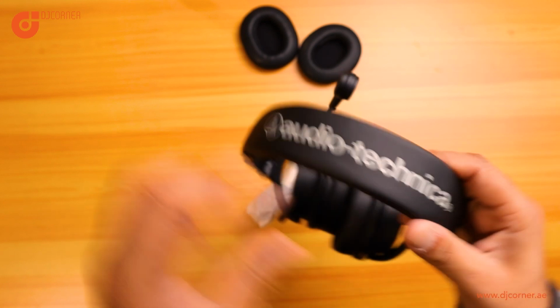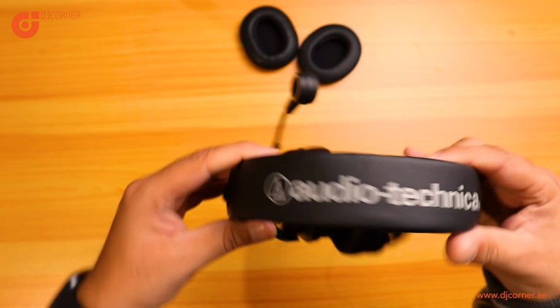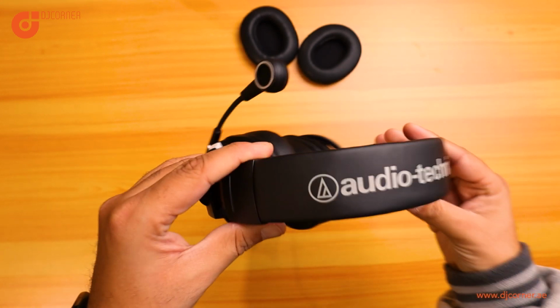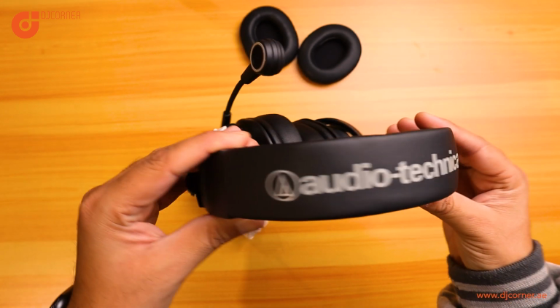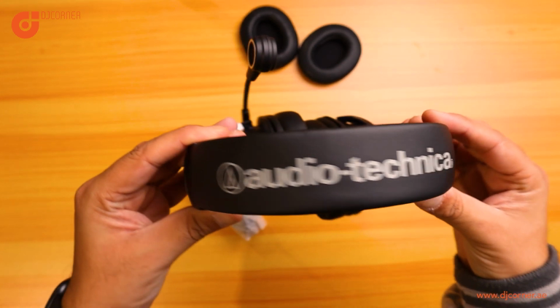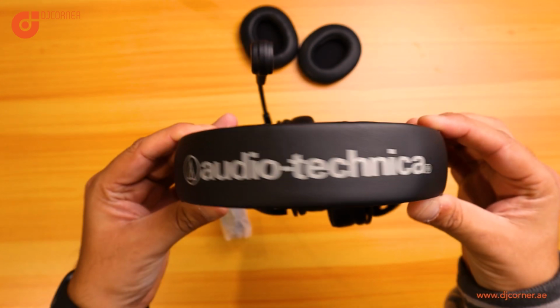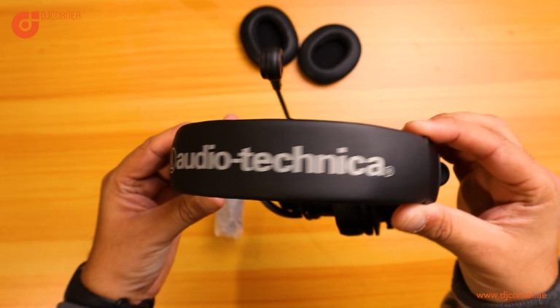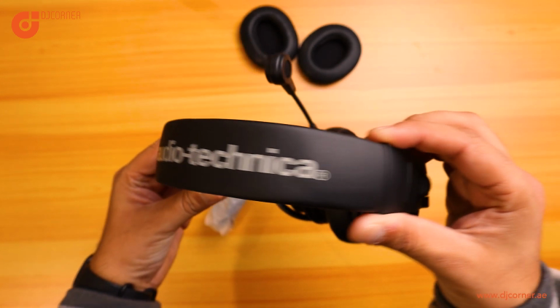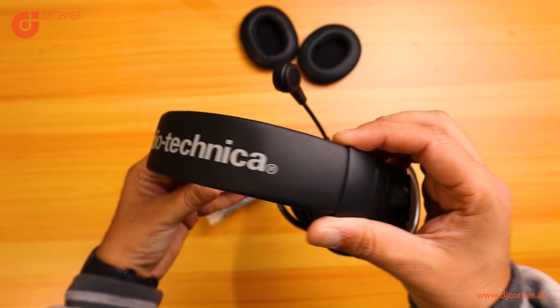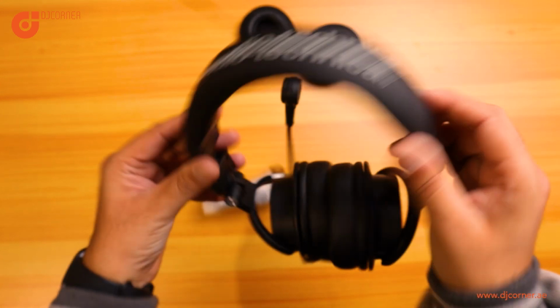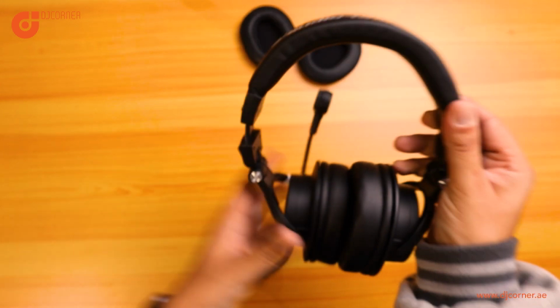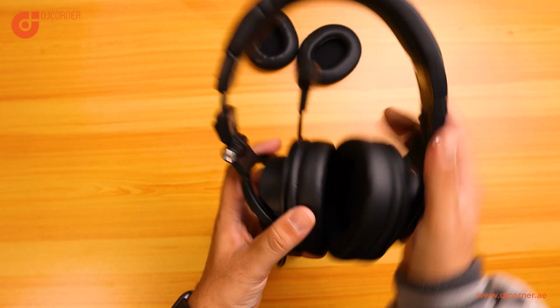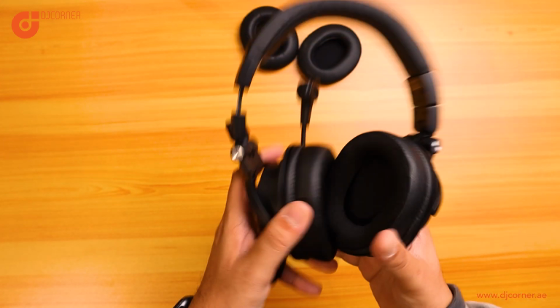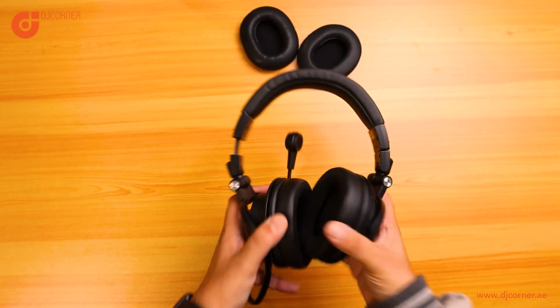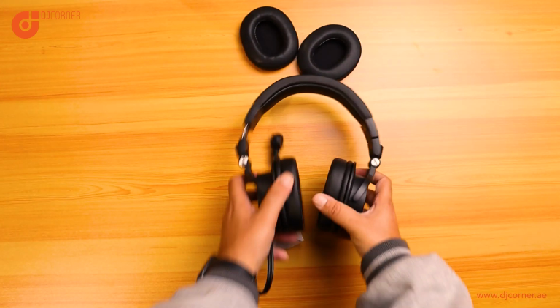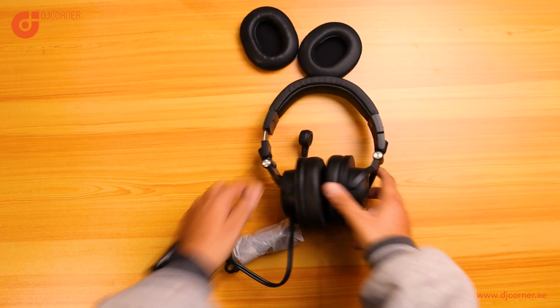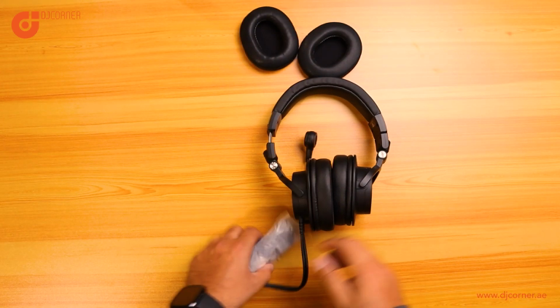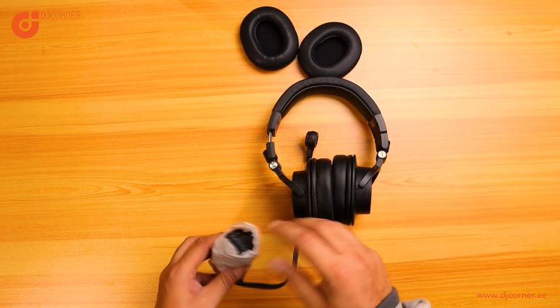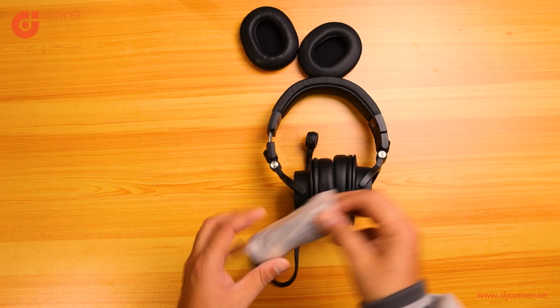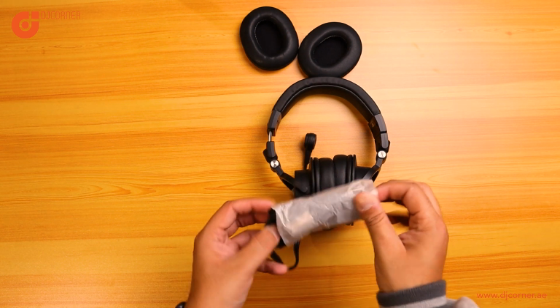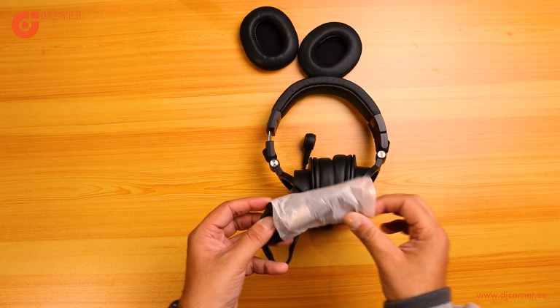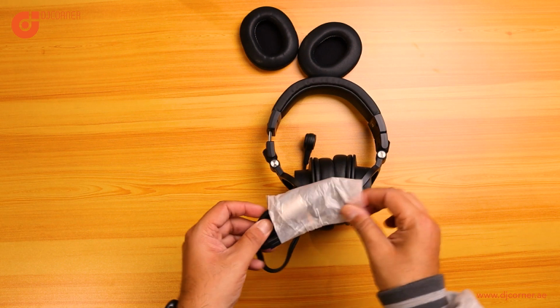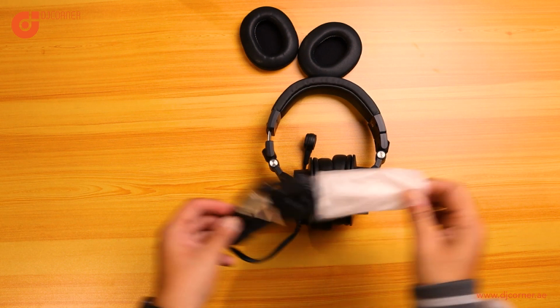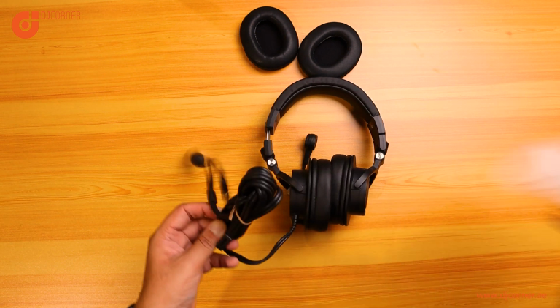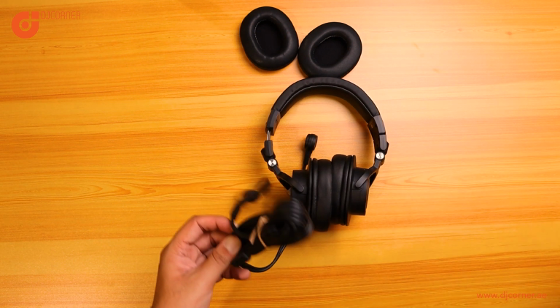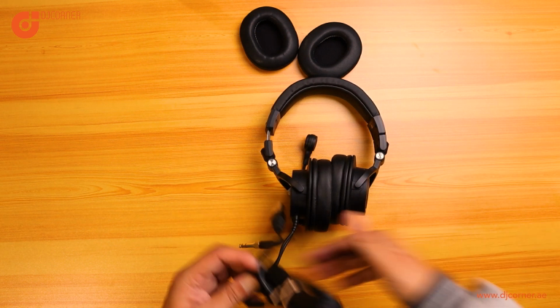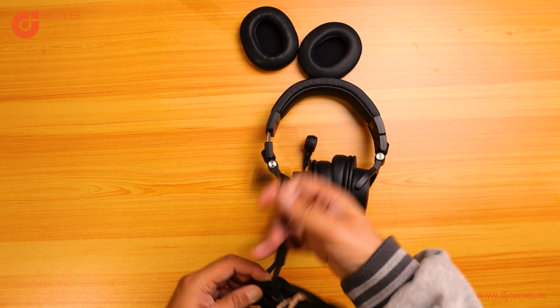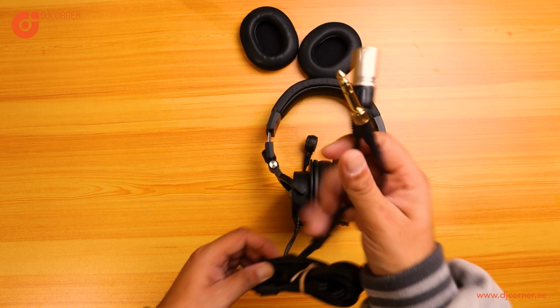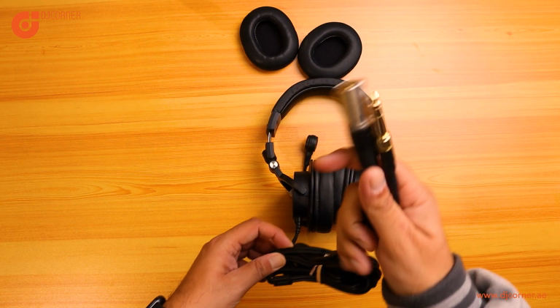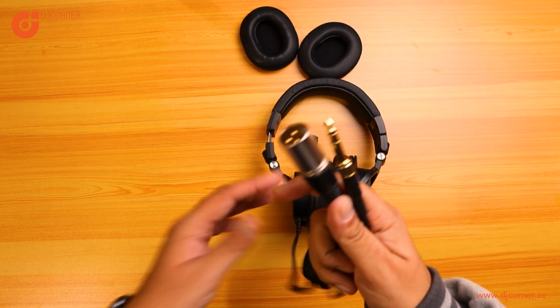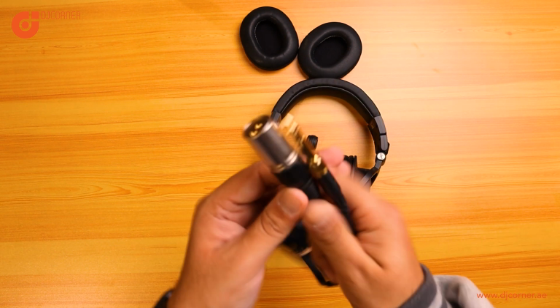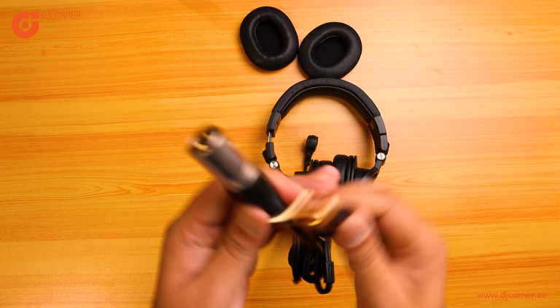The brand is Audio-Technica. The quality is light on the head and hand and it looks really really good. Now this is how the connection looks like.